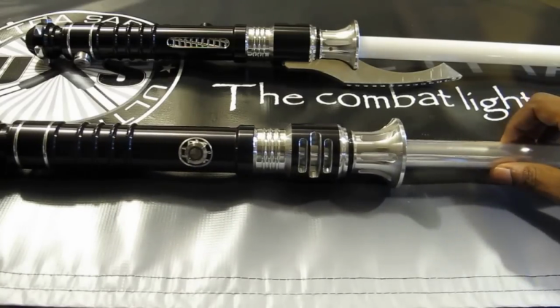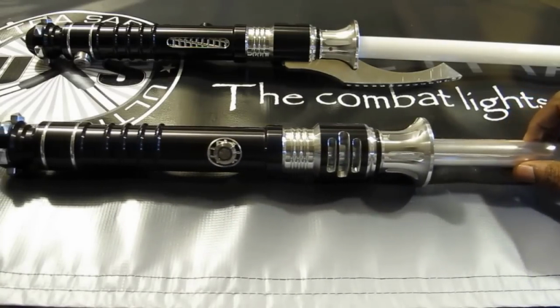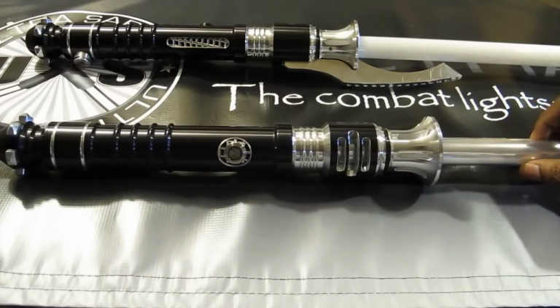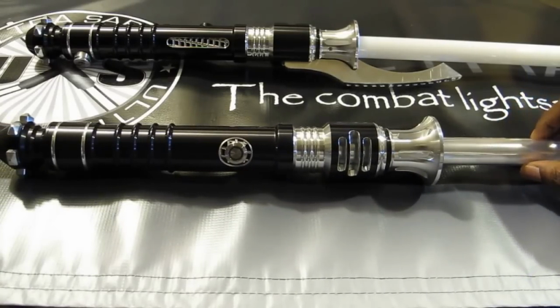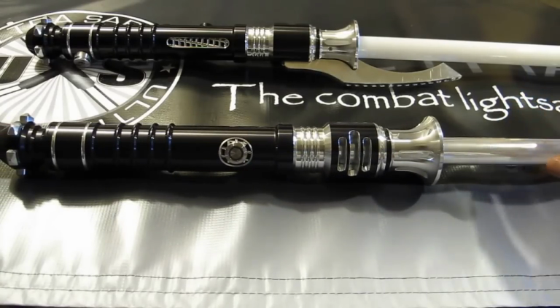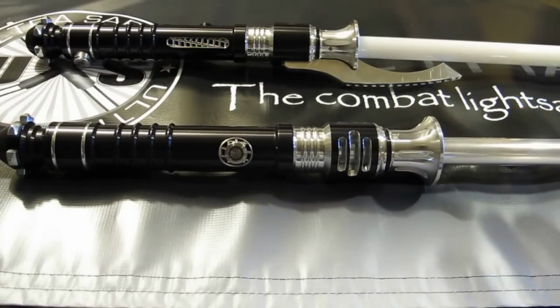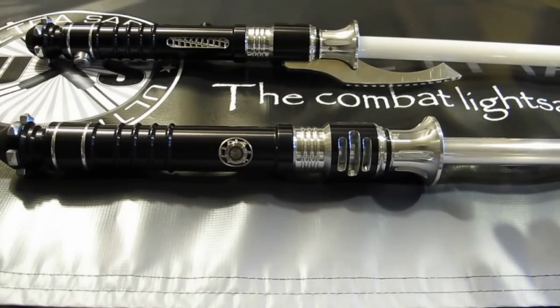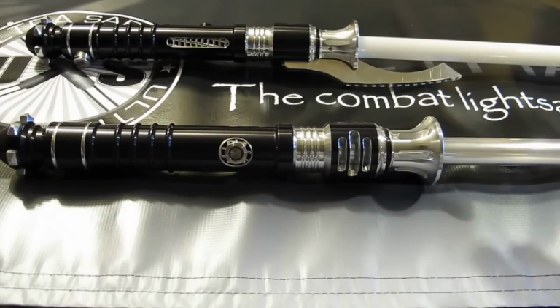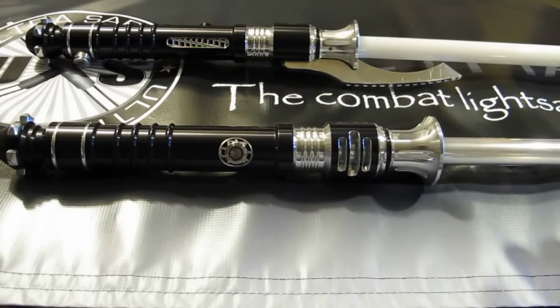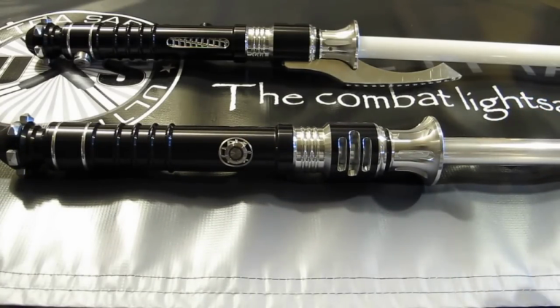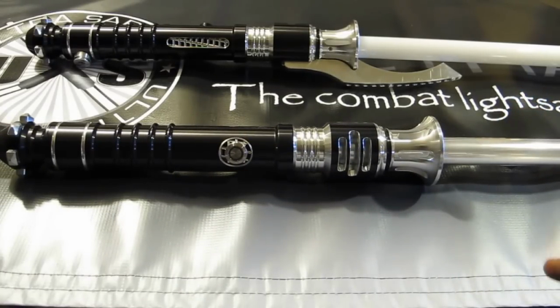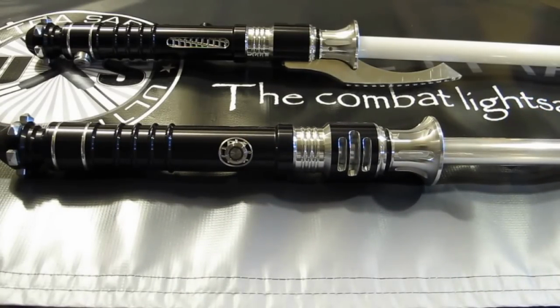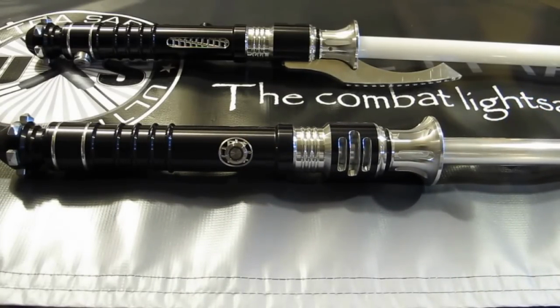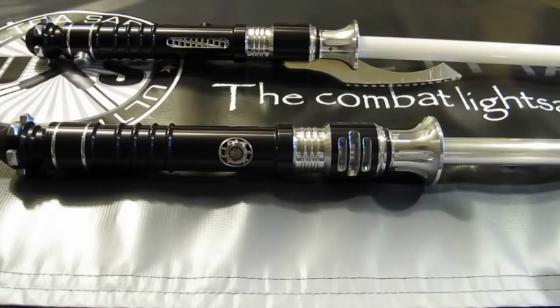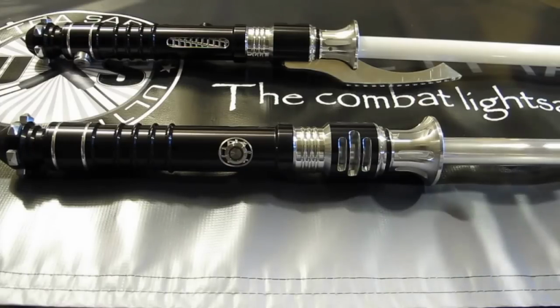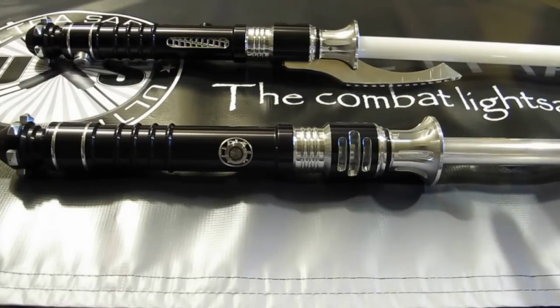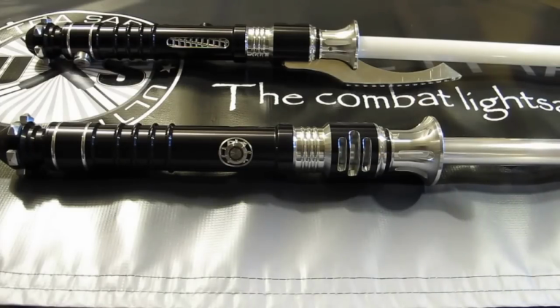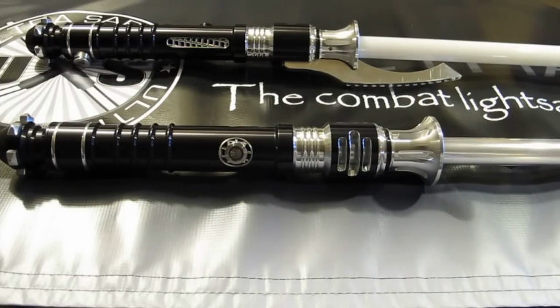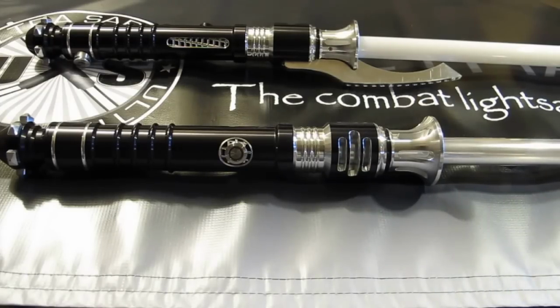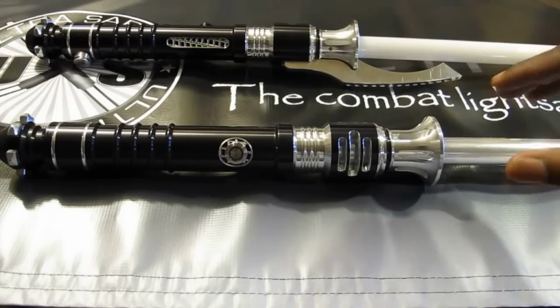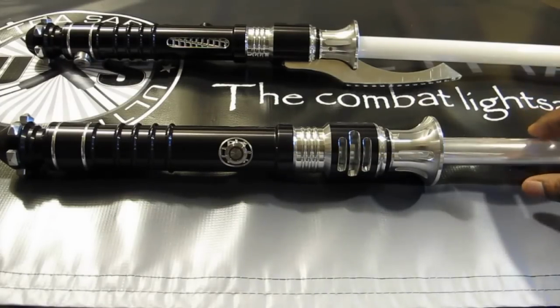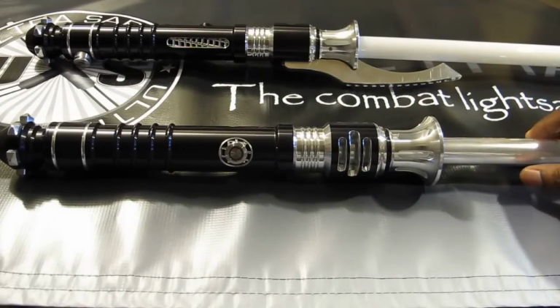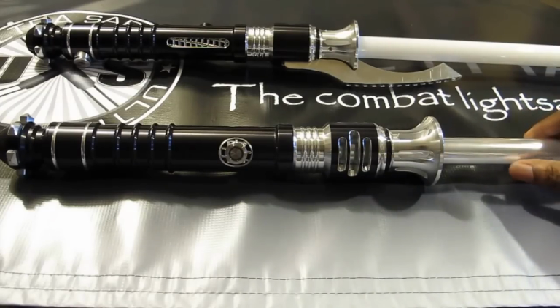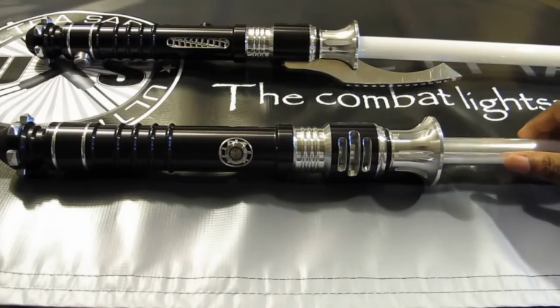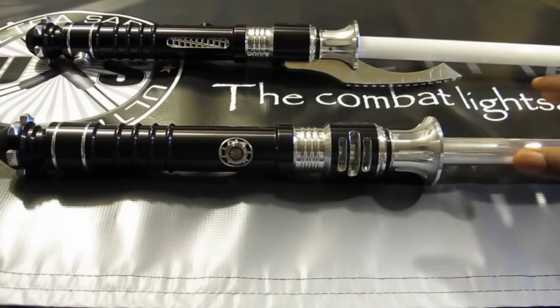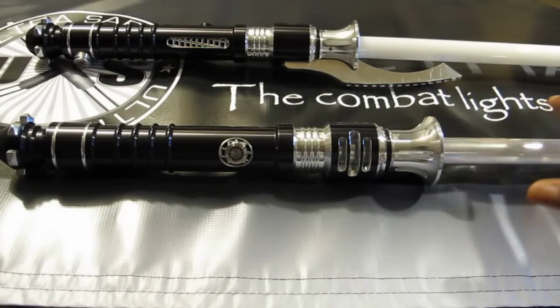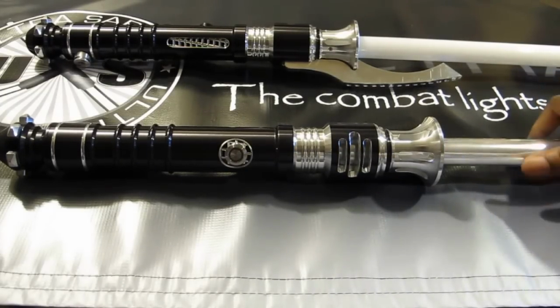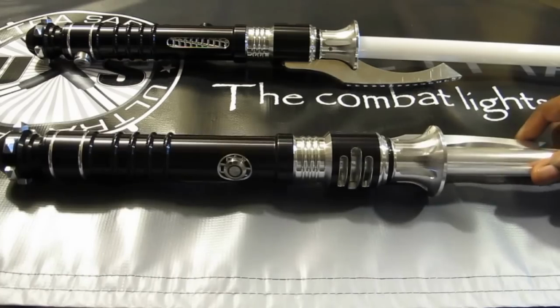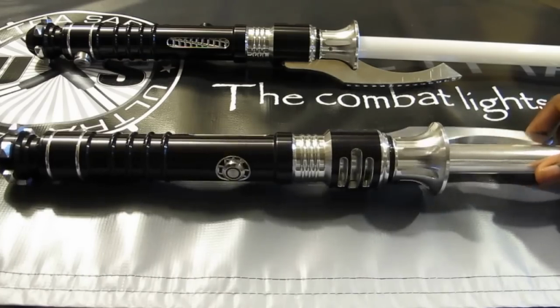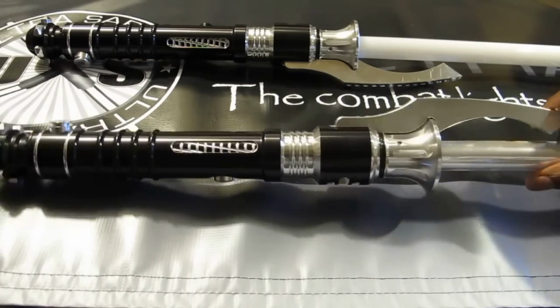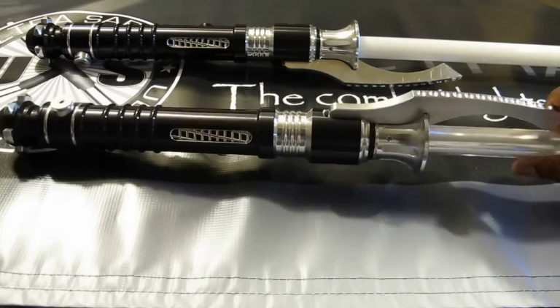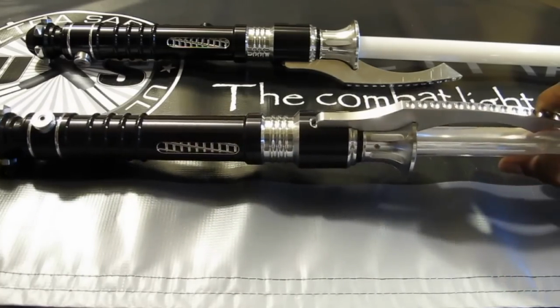Basically what we did with the Scorpion is we took a lot of the features that you guys let us know you liked in our other sabers and we just jam-packed them into the Scorpion. Let's go over those features real quick.